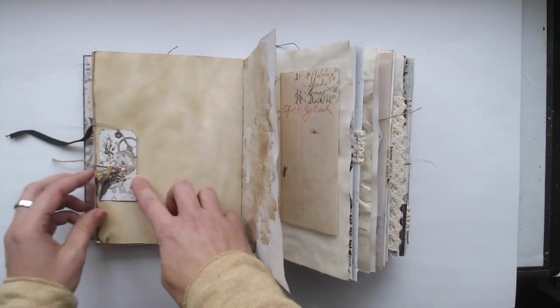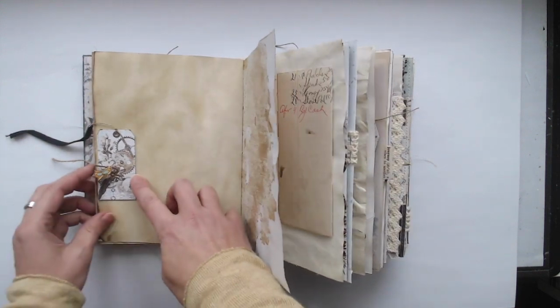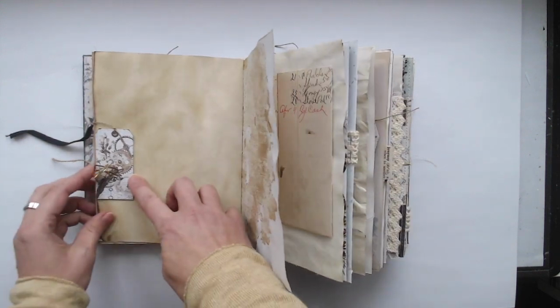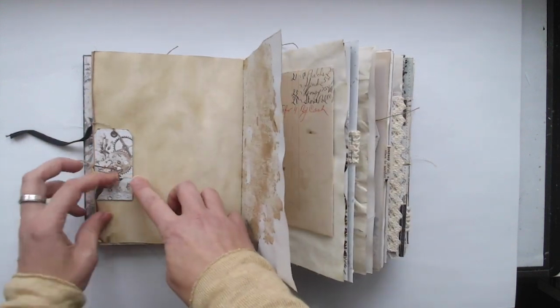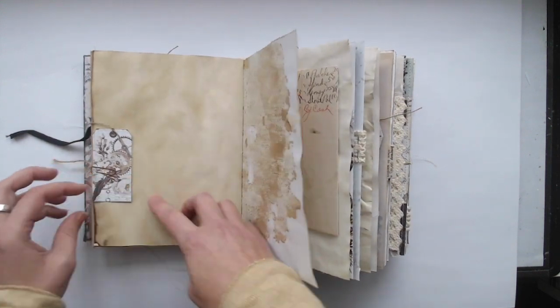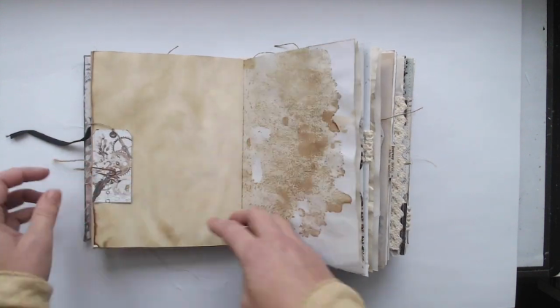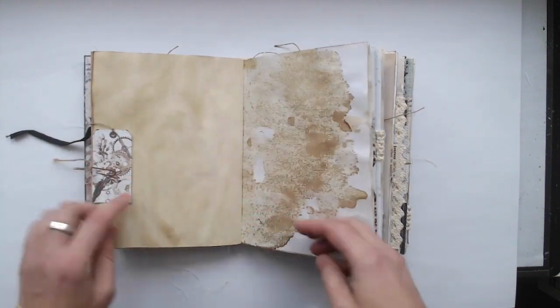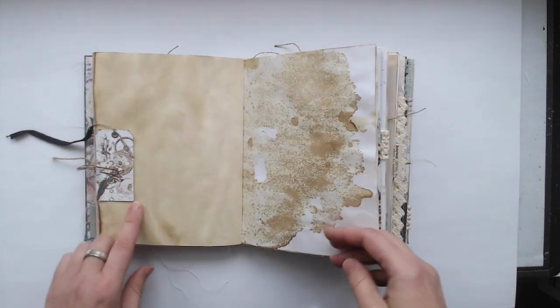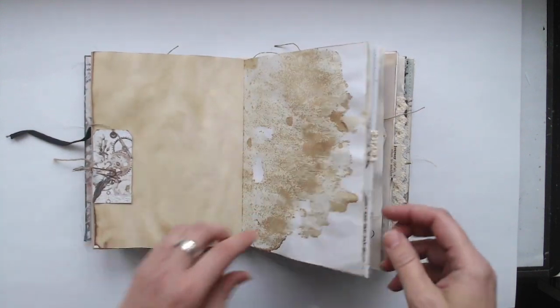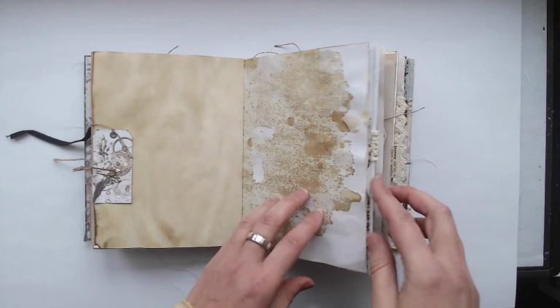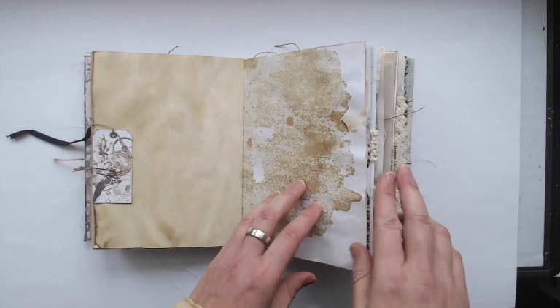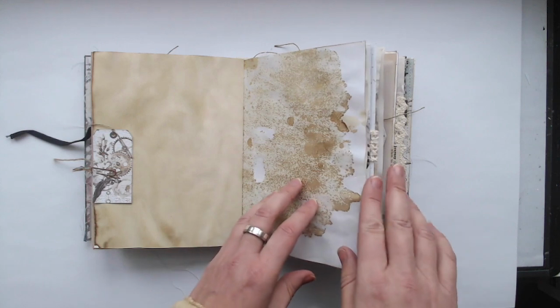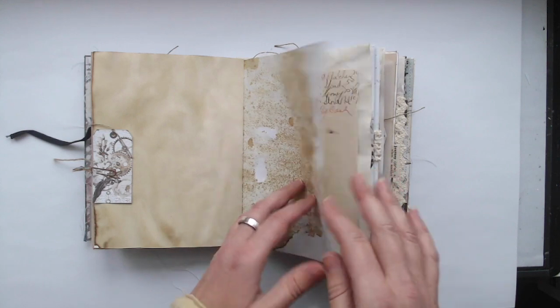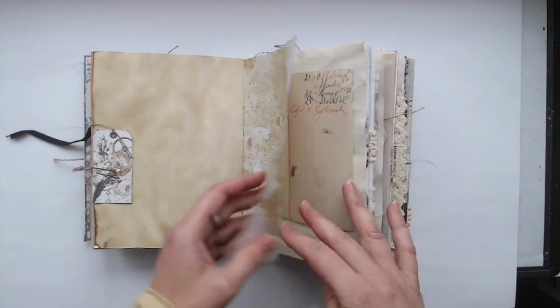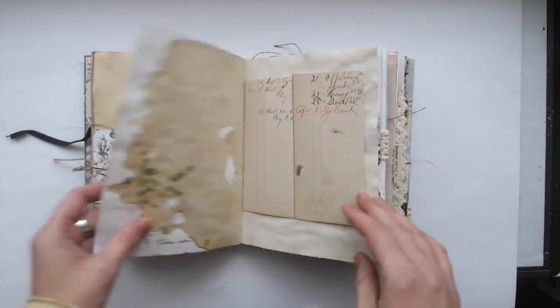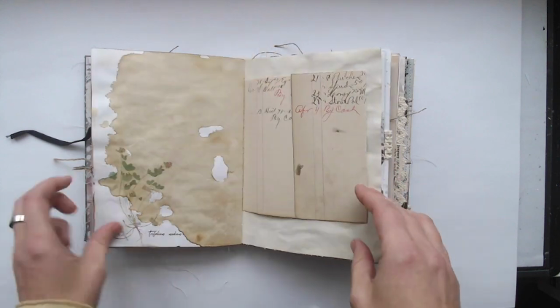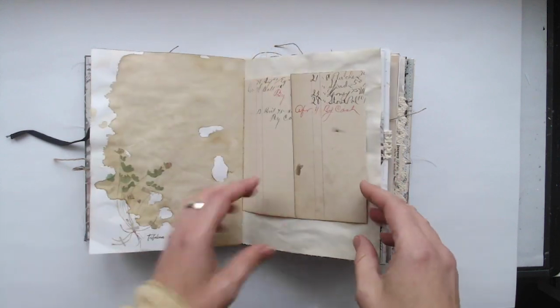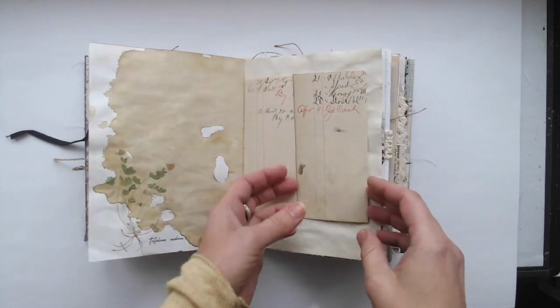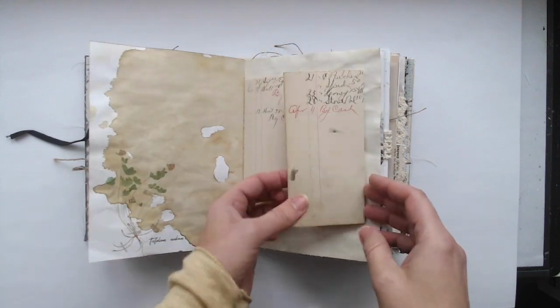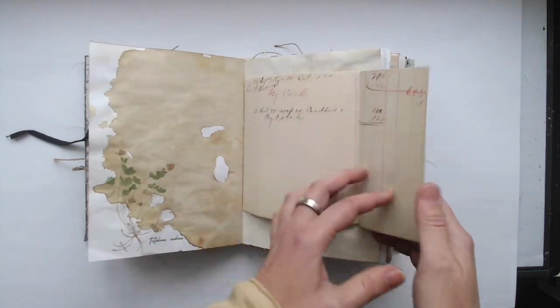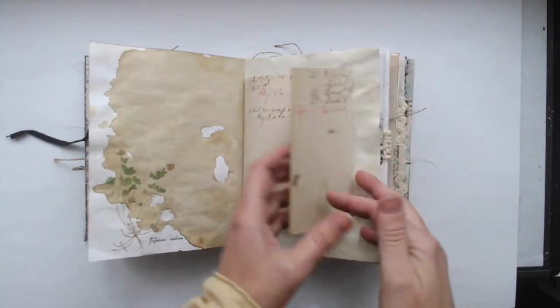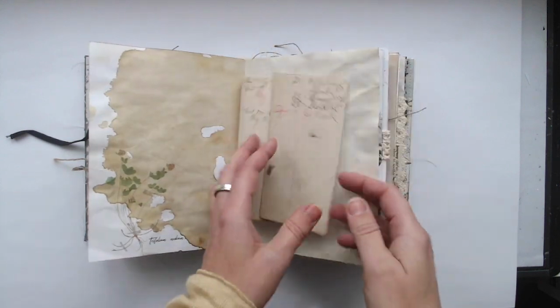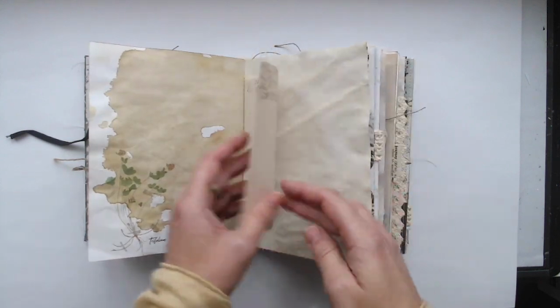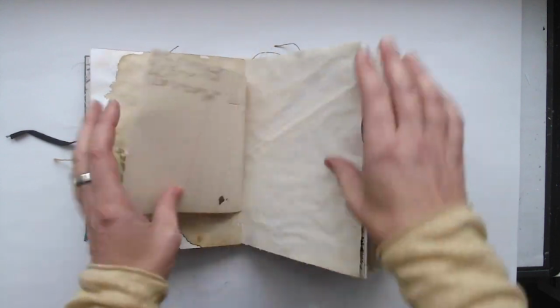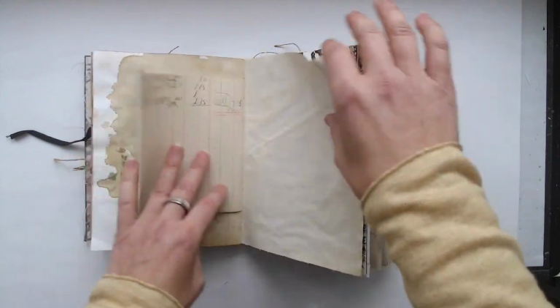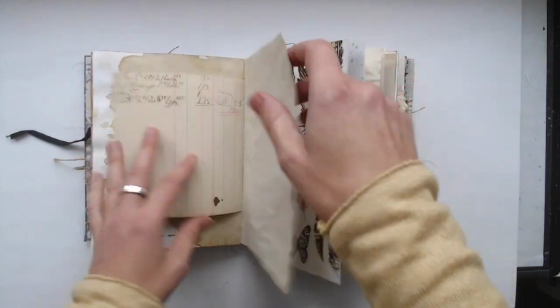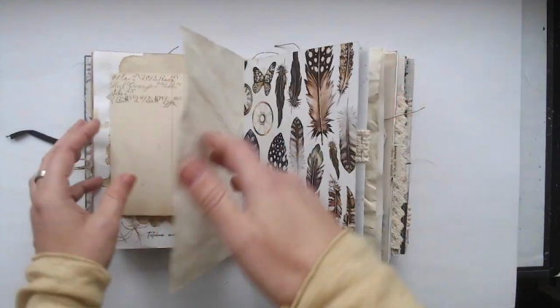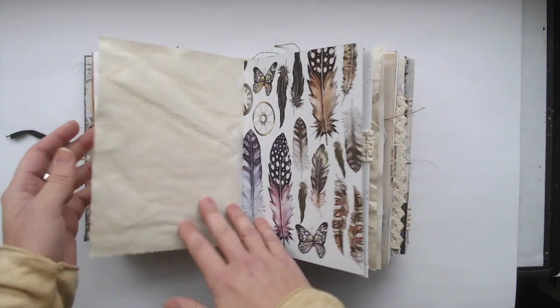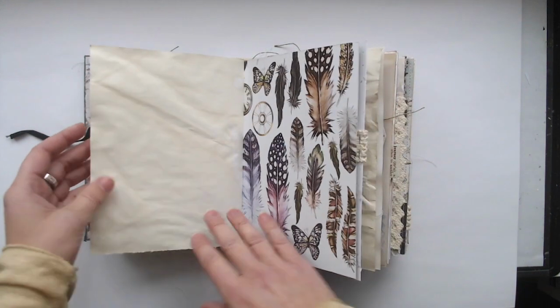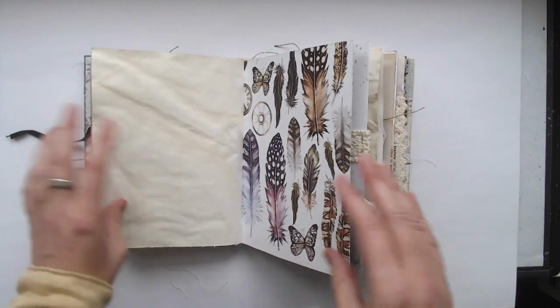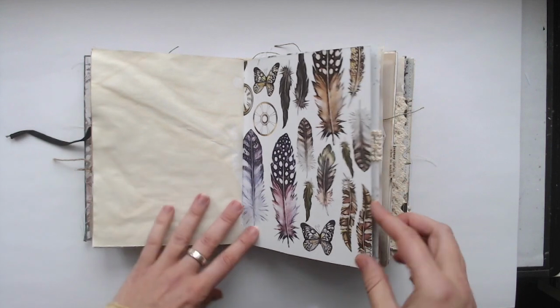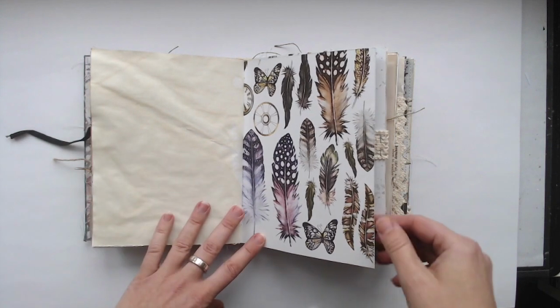I also used coffee dyed paper, book pages, ledger paper, true vintage paper, and more.